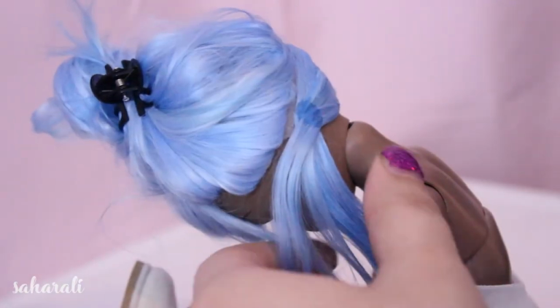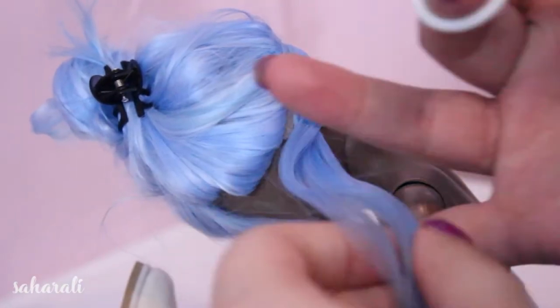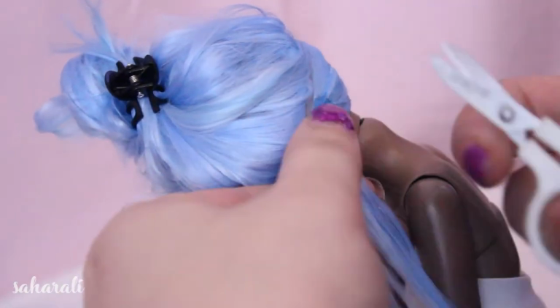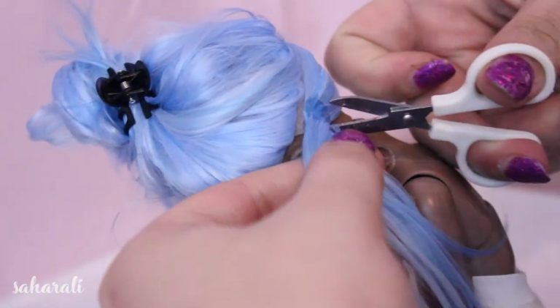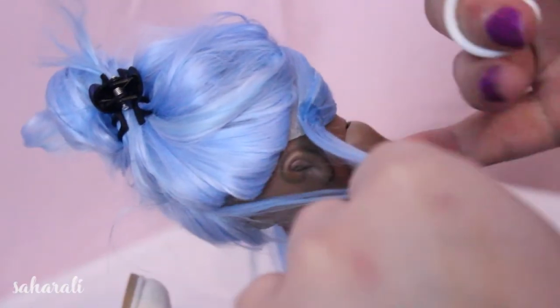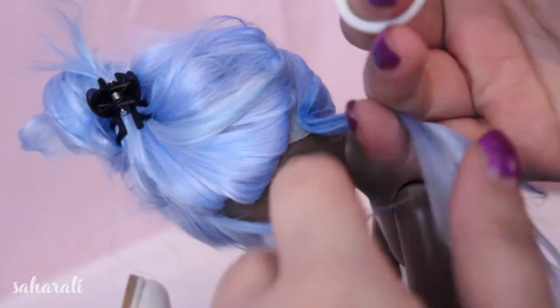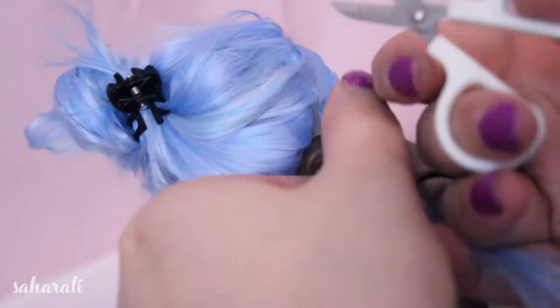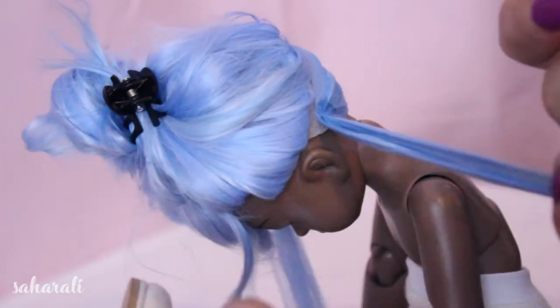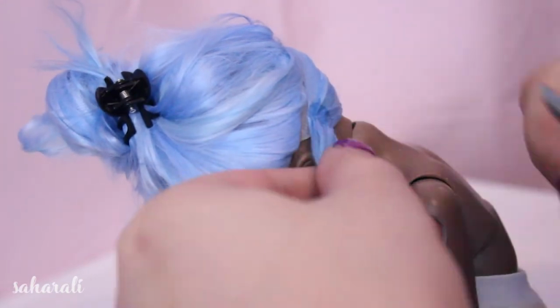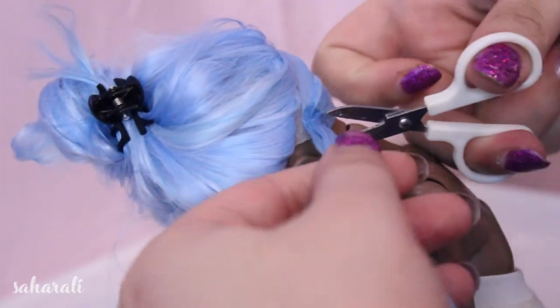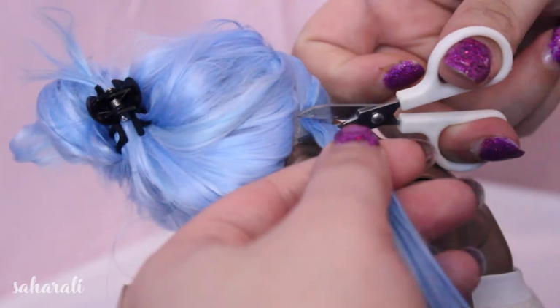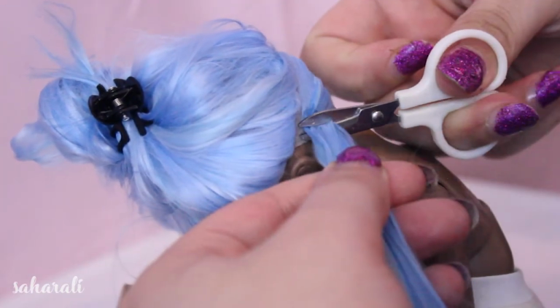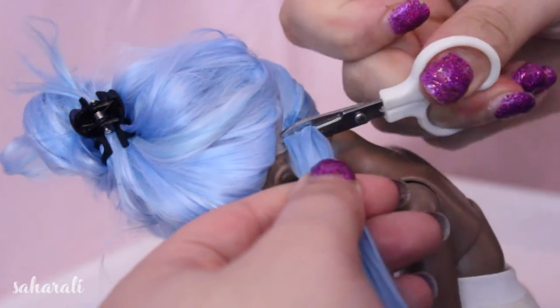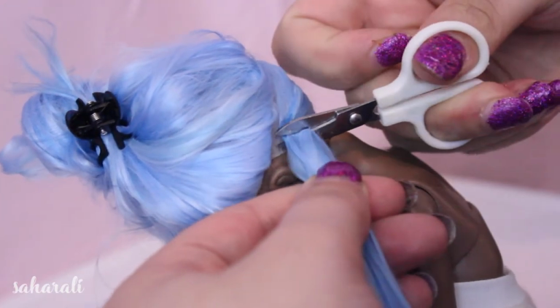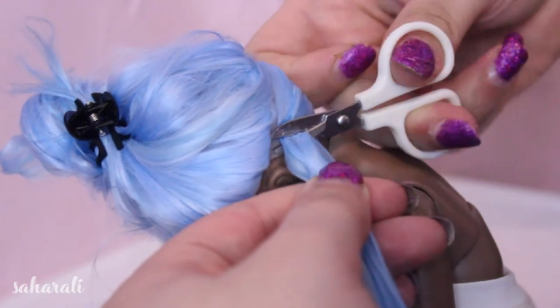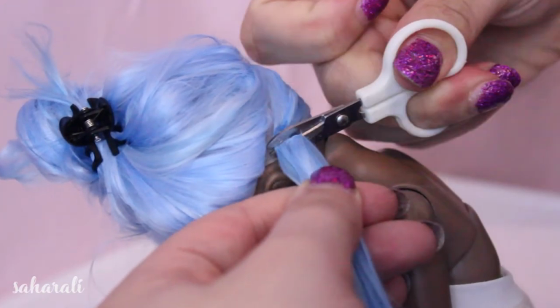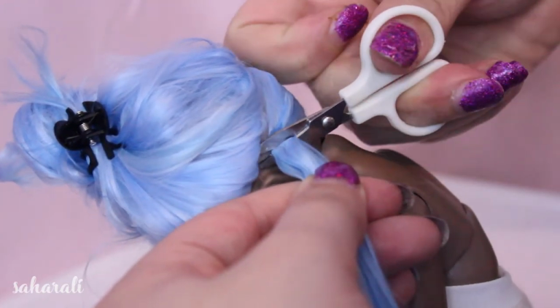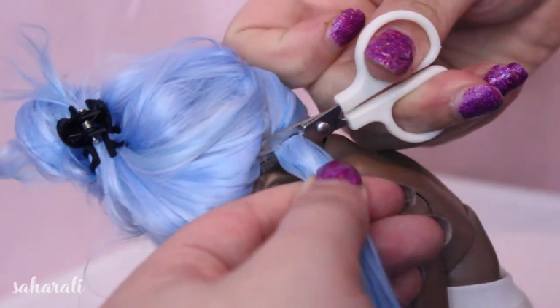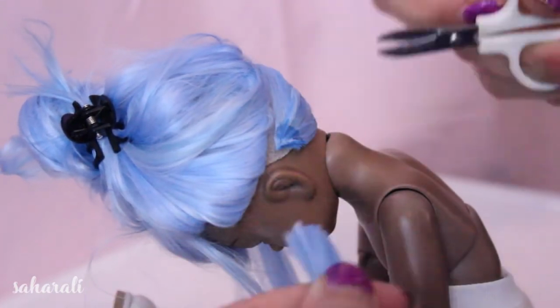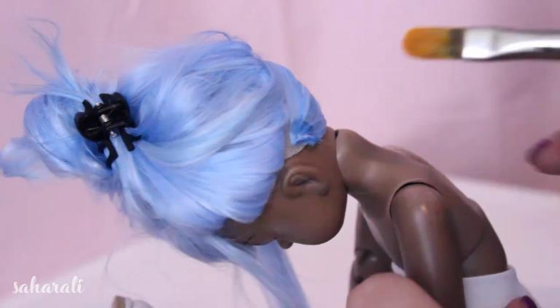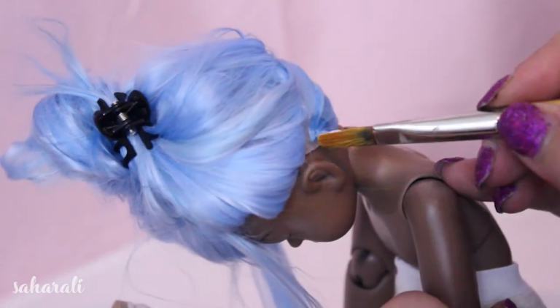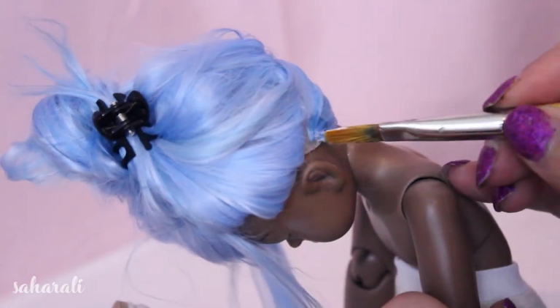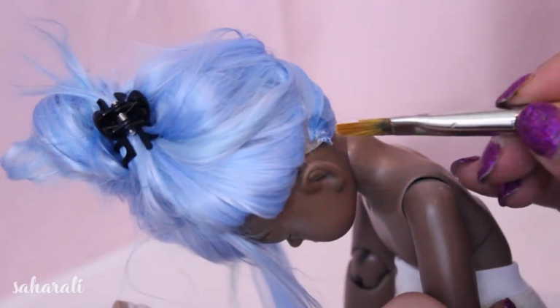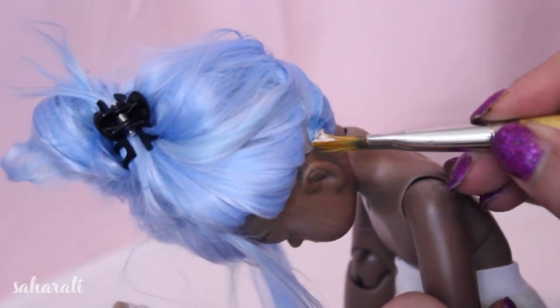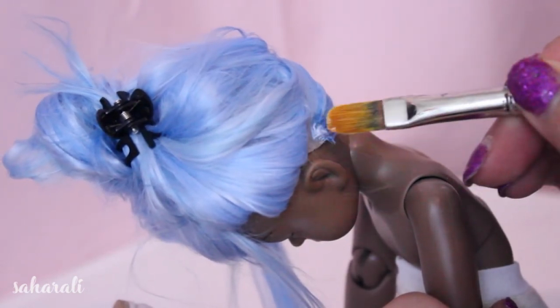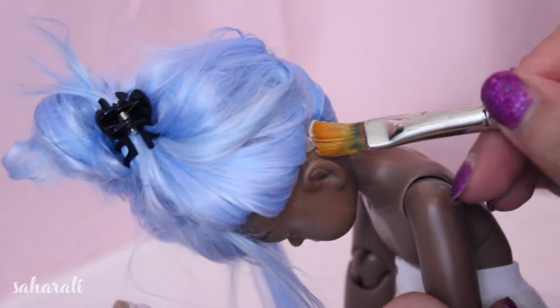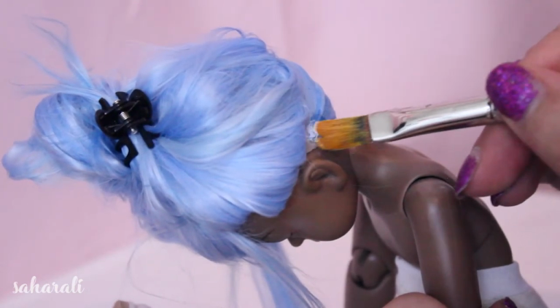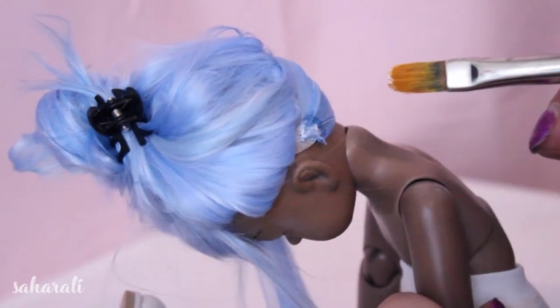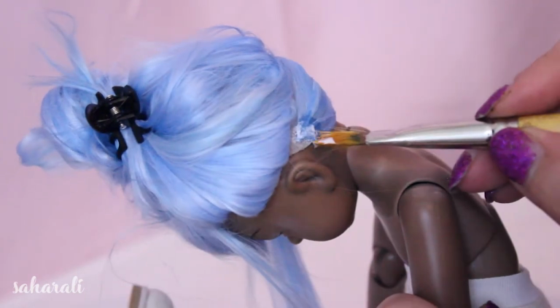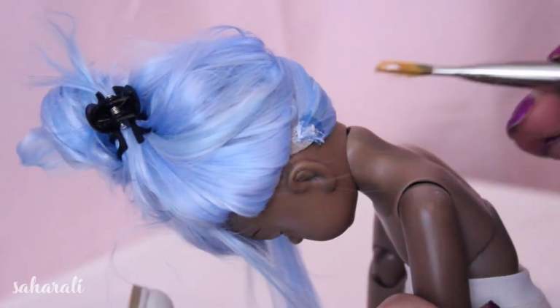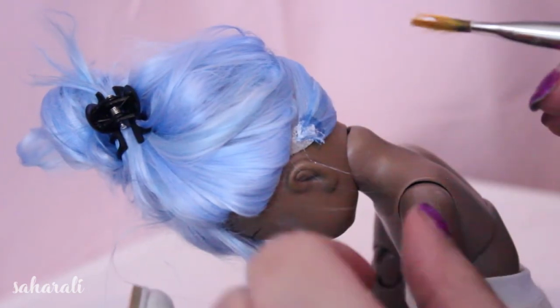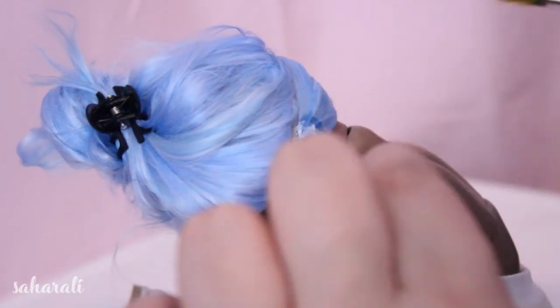Five or ten minutes later while the glue is still tacky, cut off the excess fibre. Utilize the tackiness of the still wet glue — and you can use fresh glue if you need — to sculpt this clump of gluey hair so that everything lays flat.